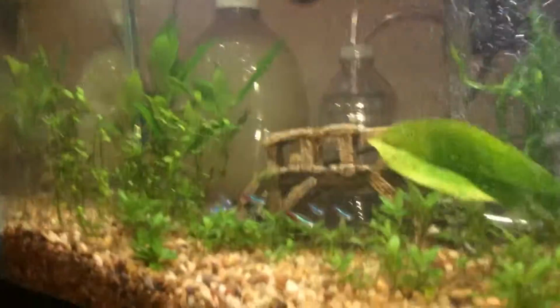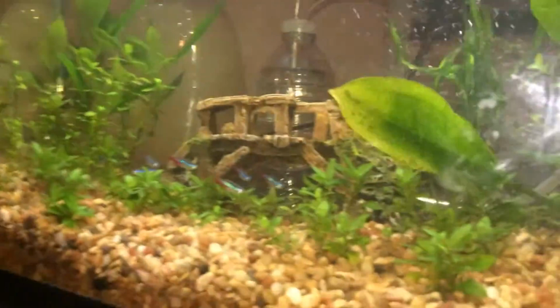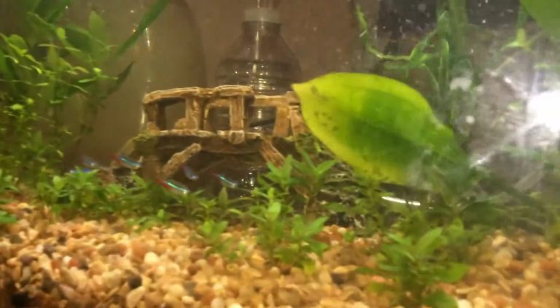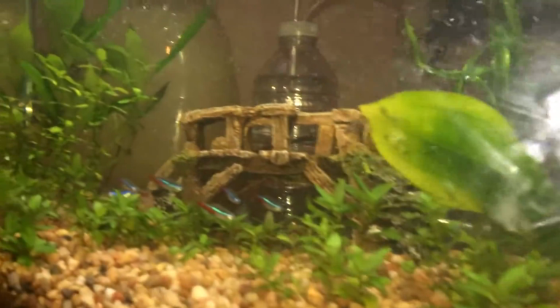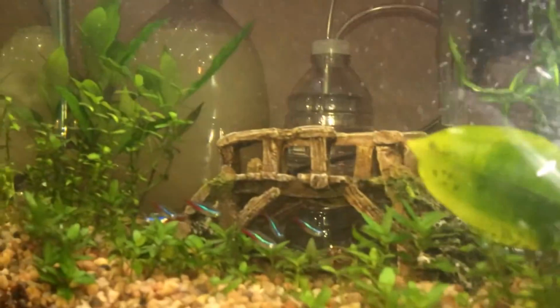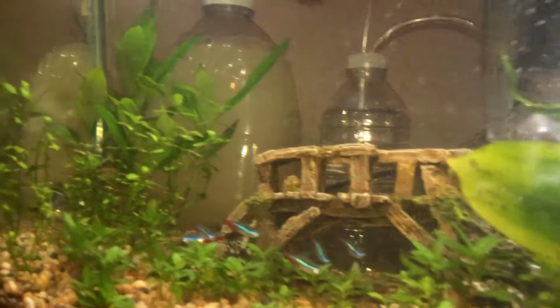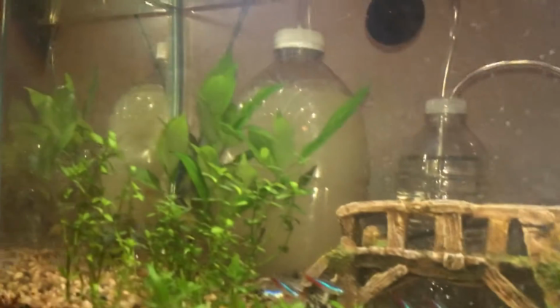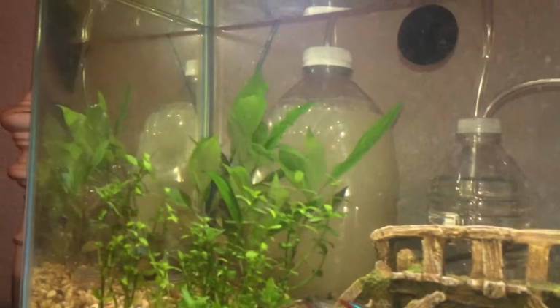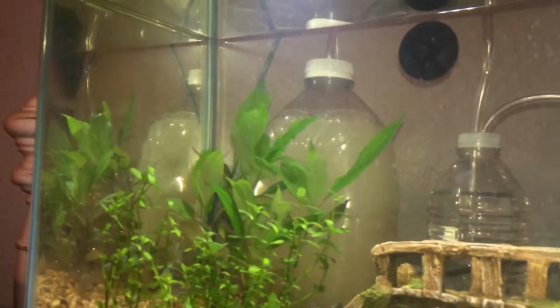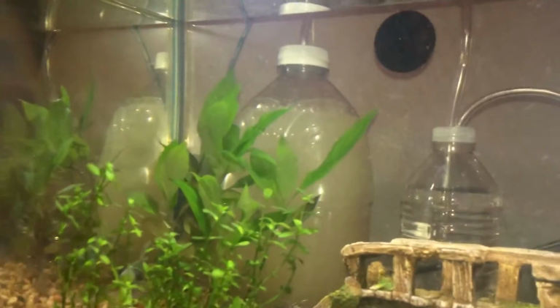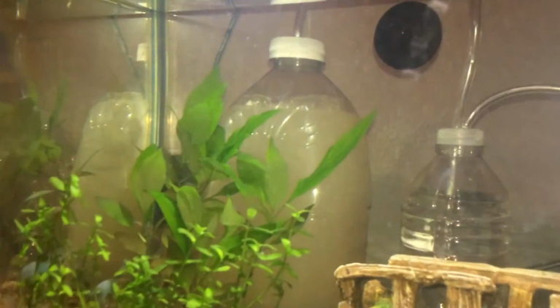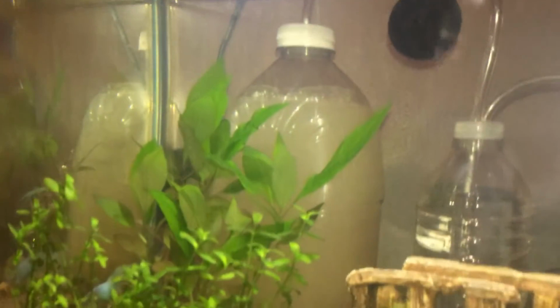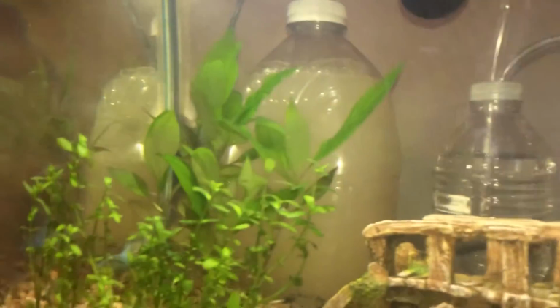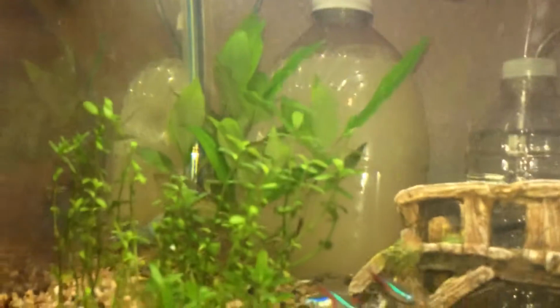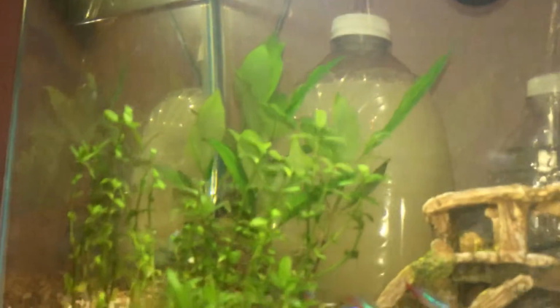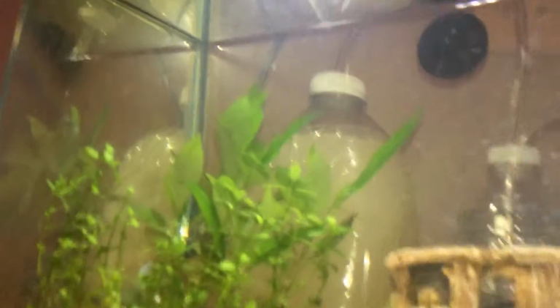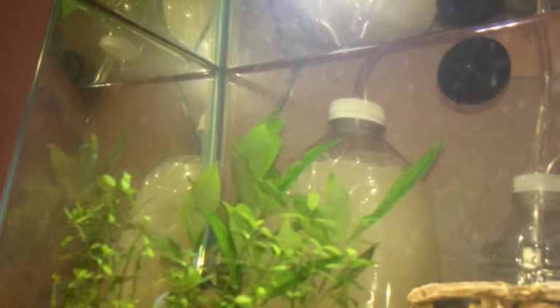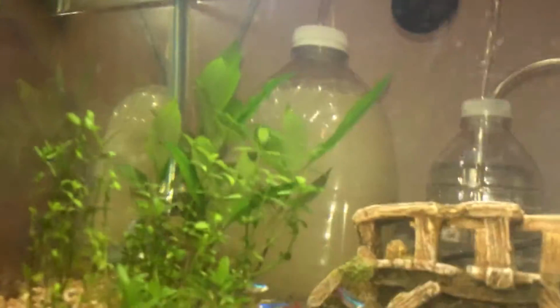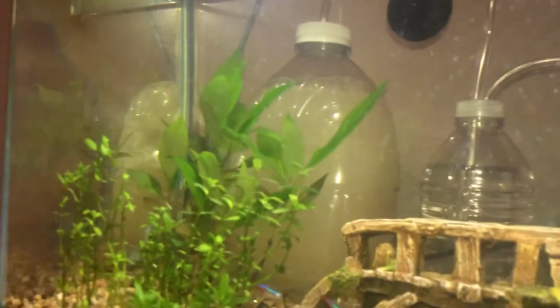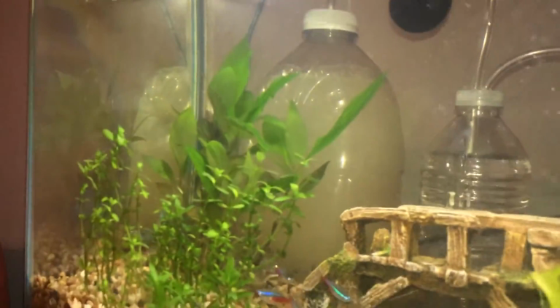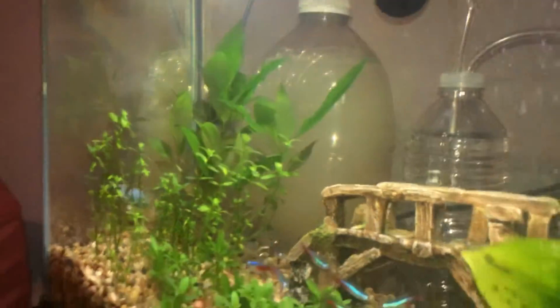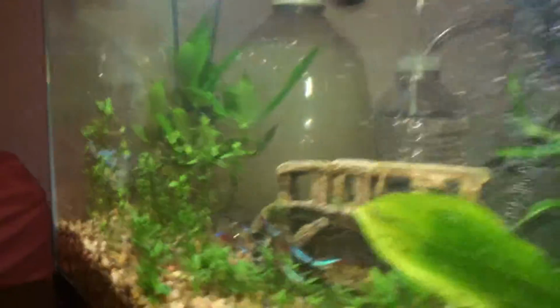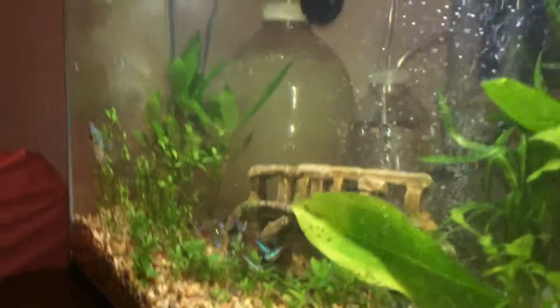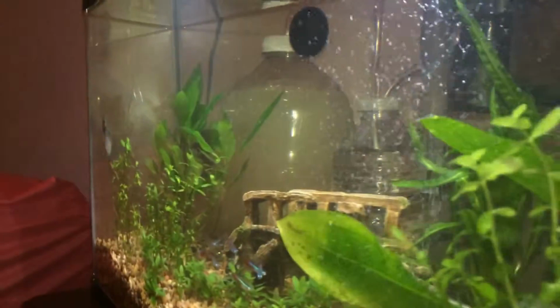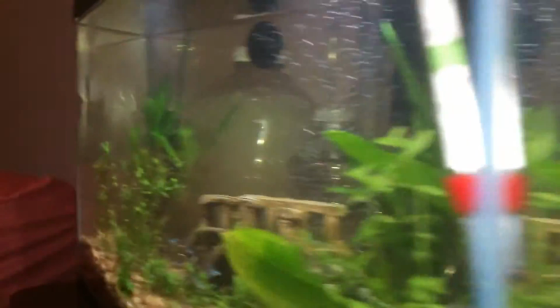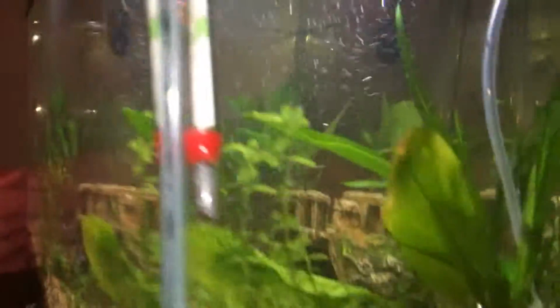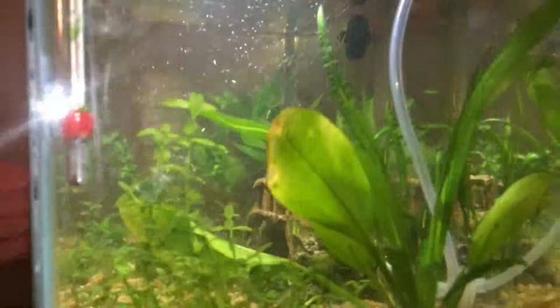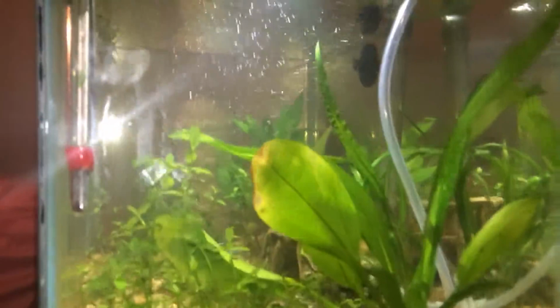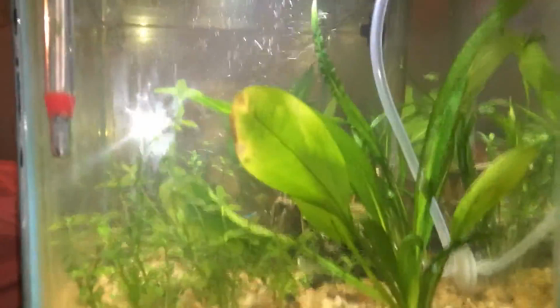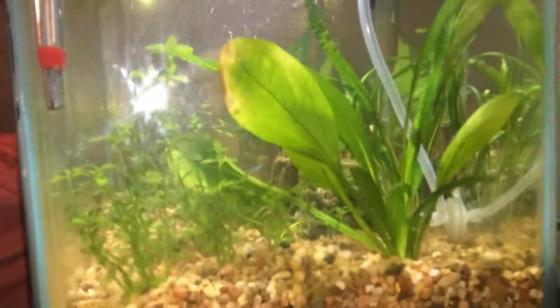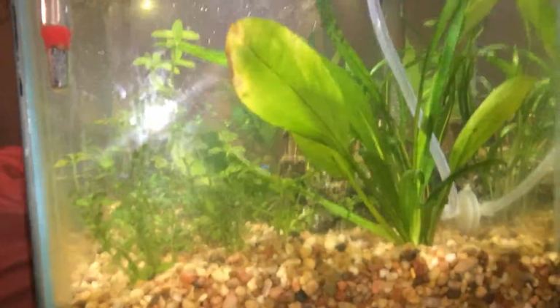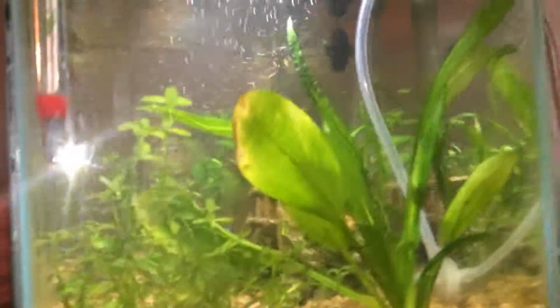You can even see that the bubbles get carried all the way over here to the sides. Very nice.